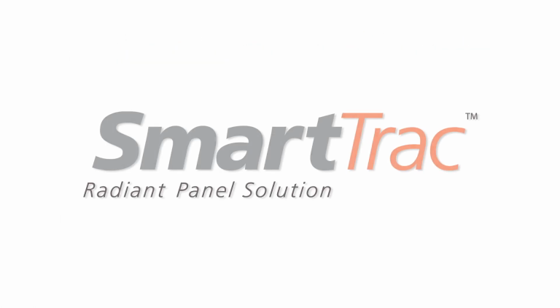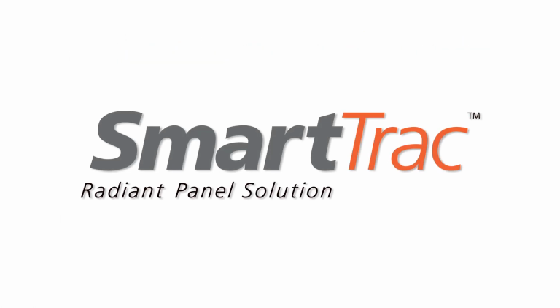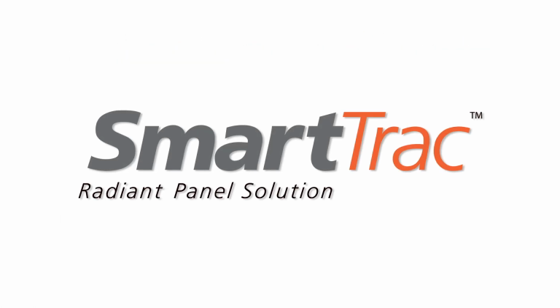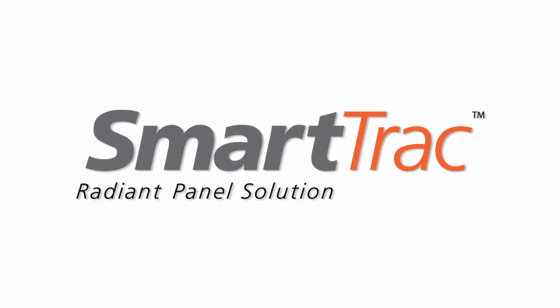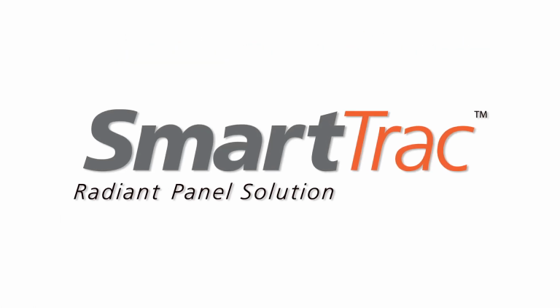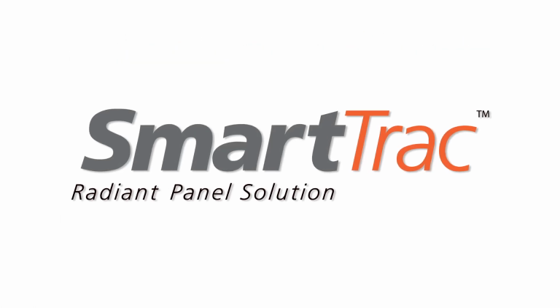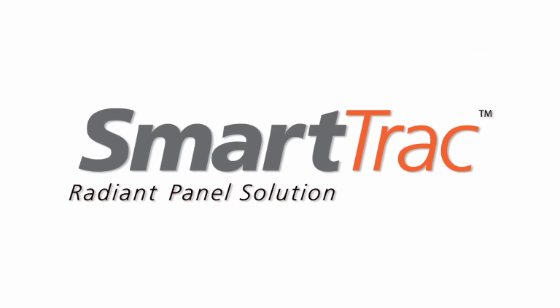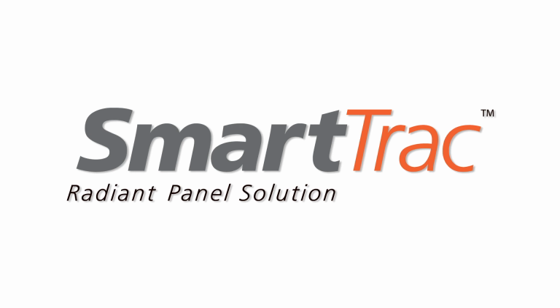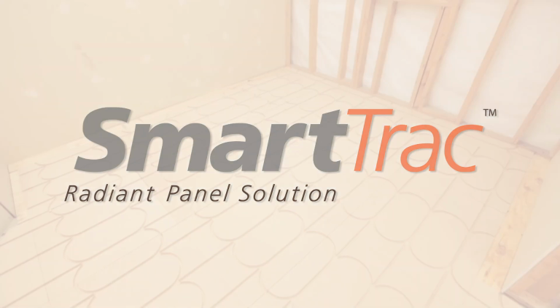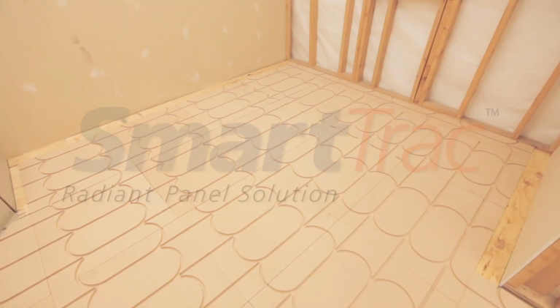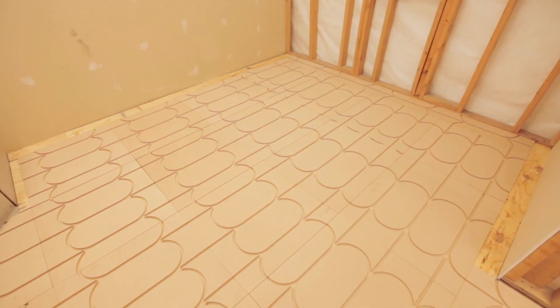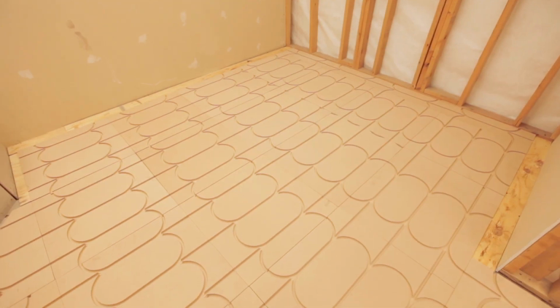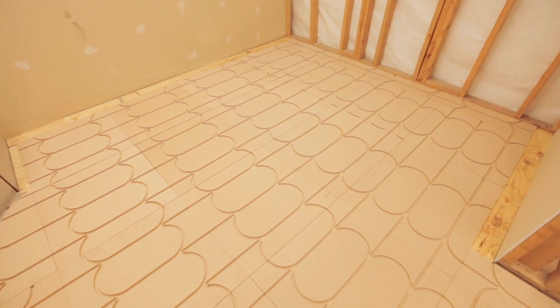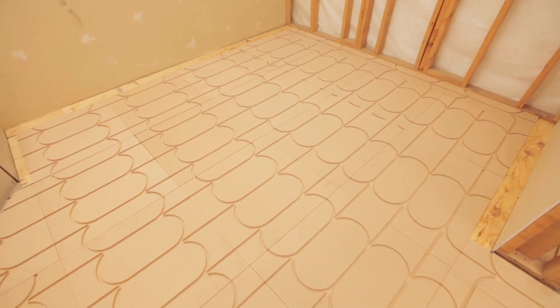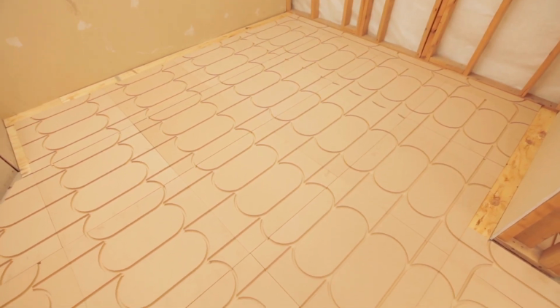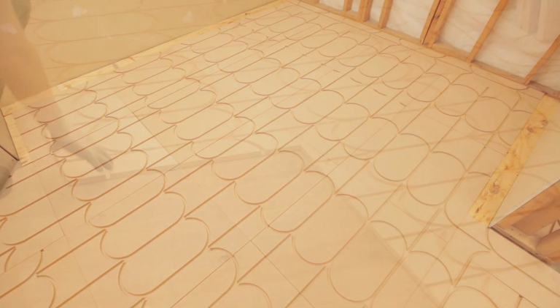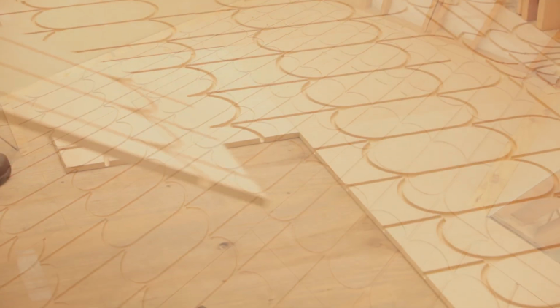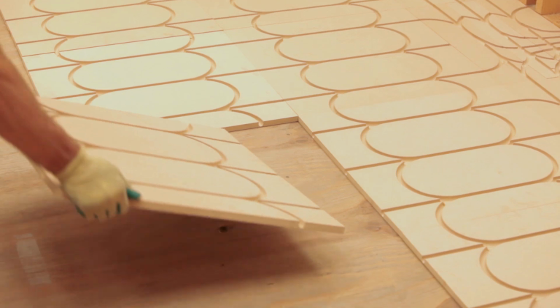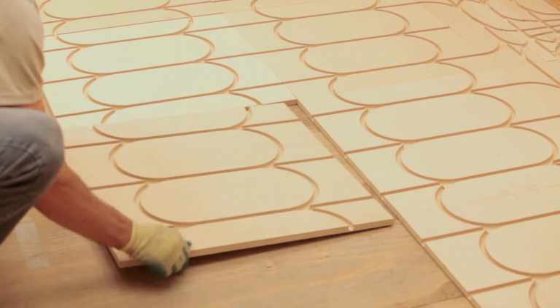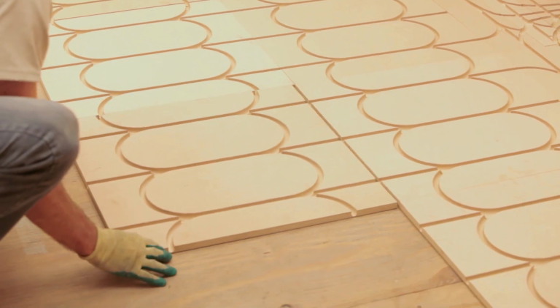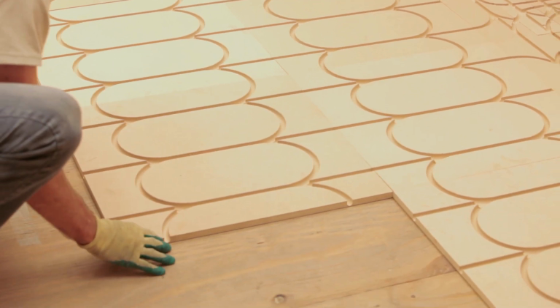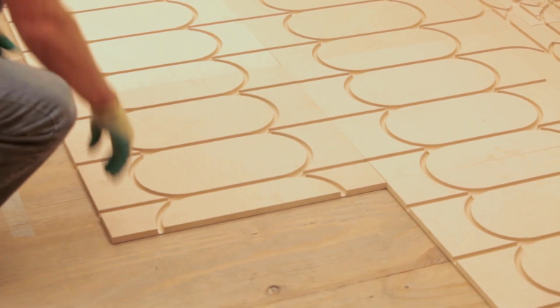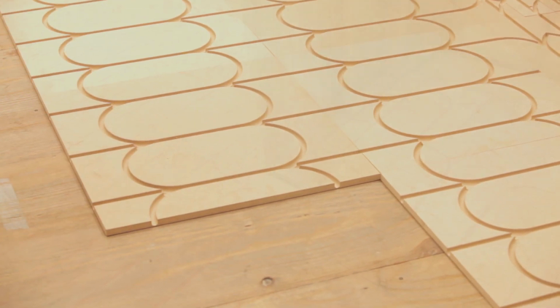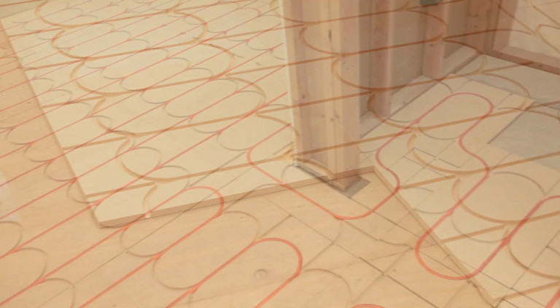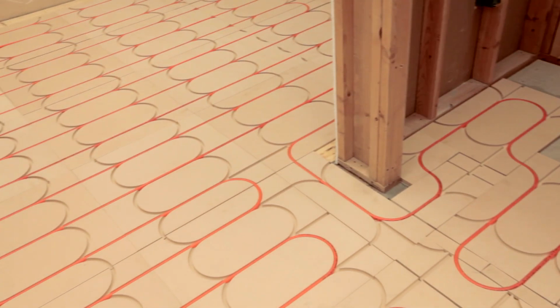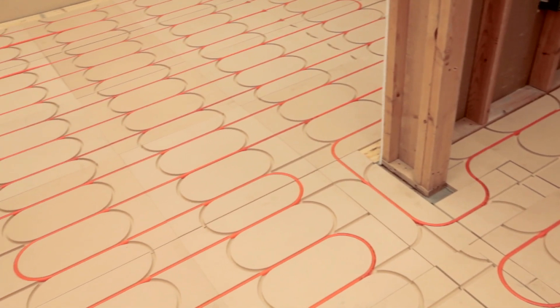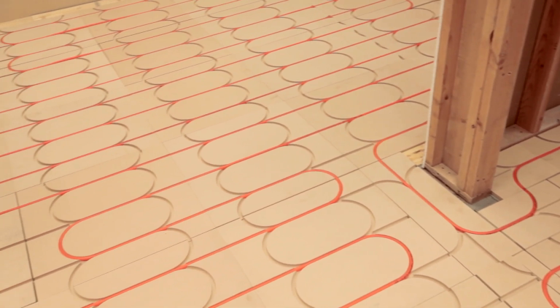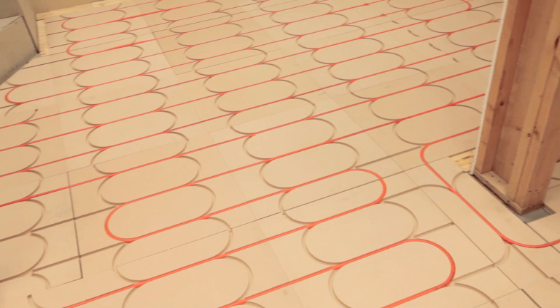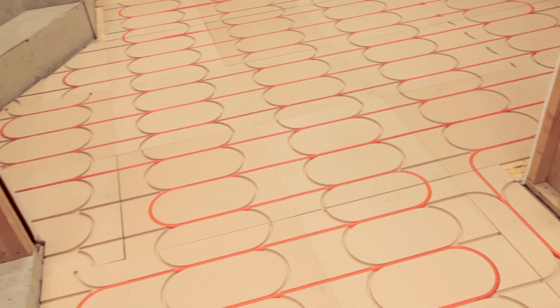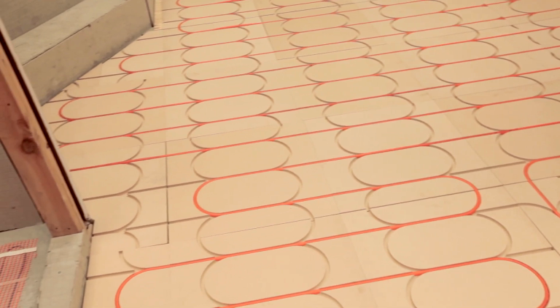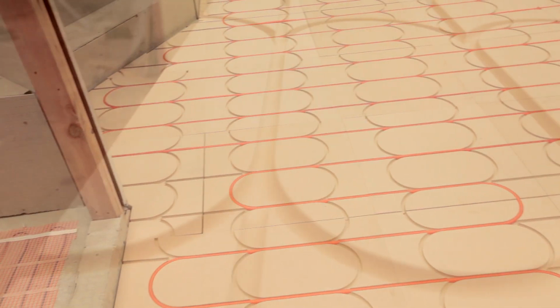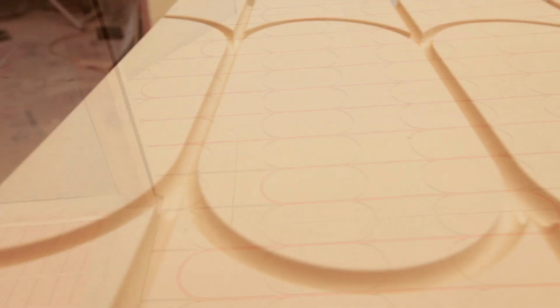SmartTrack, your one-panel radiant solution. SmartTrack offers a superior above-floor radiant panel system. What makes this product so unique is that it creates a high-performance radiant system using a versatile, single-board solution.